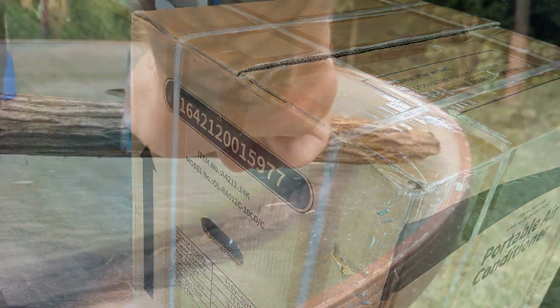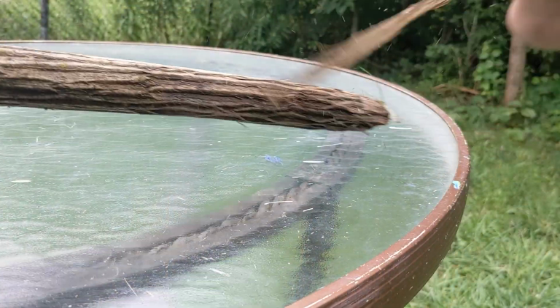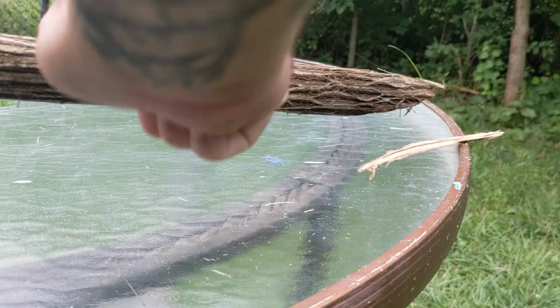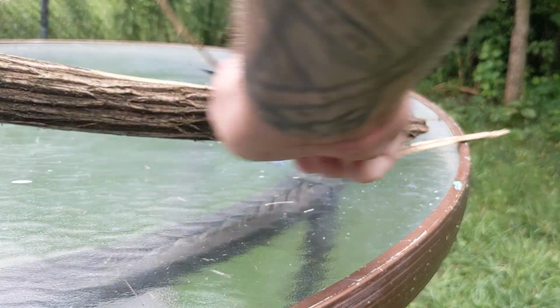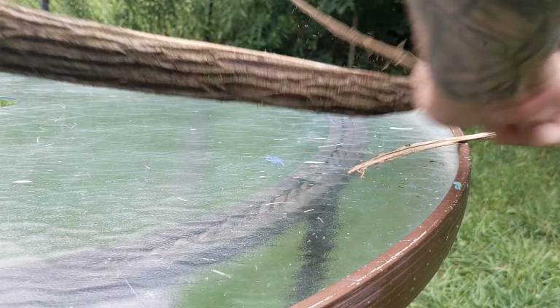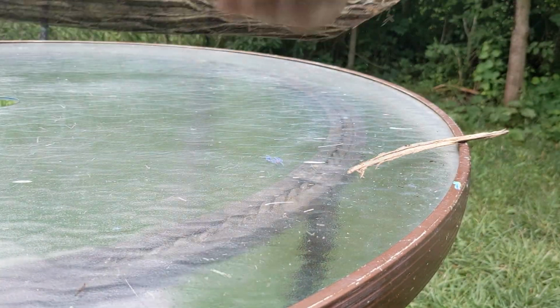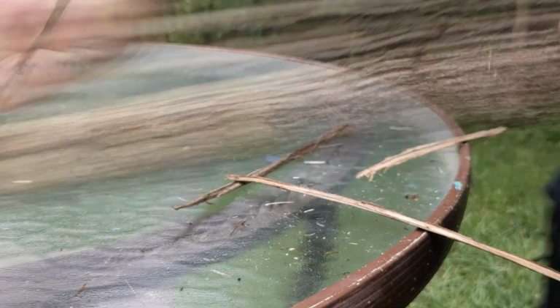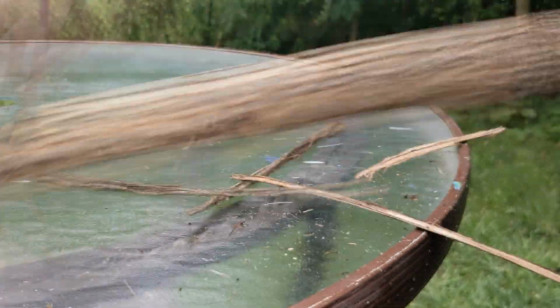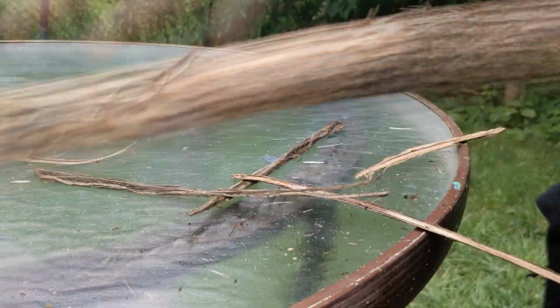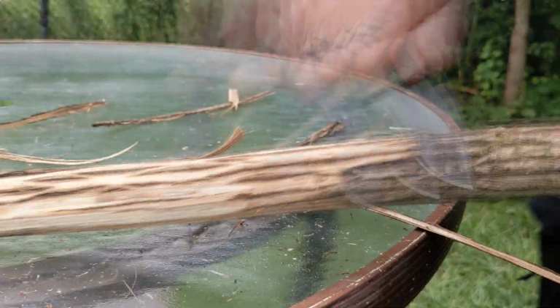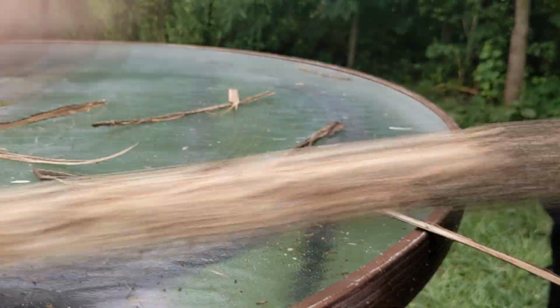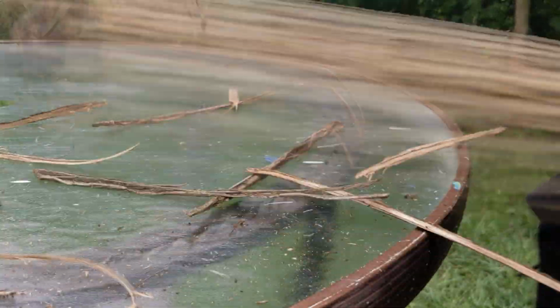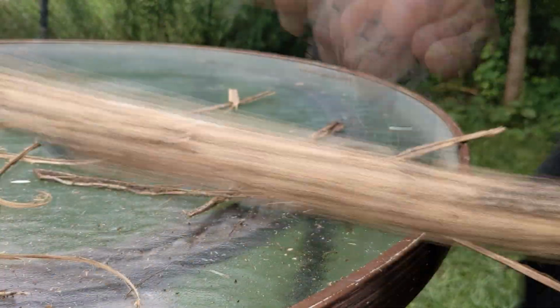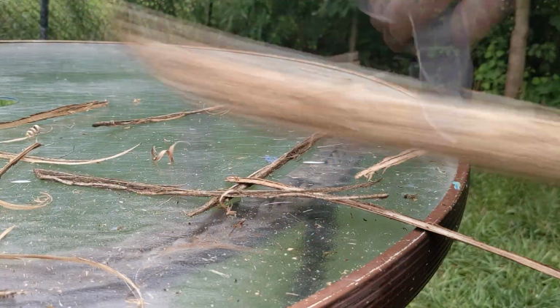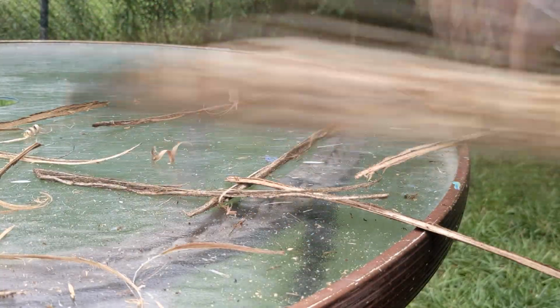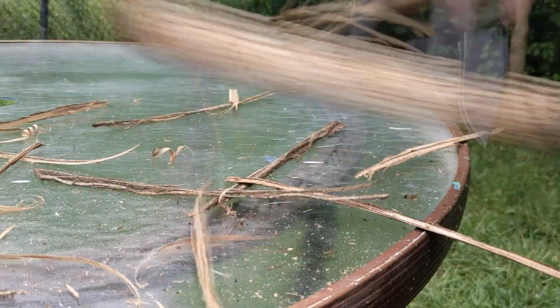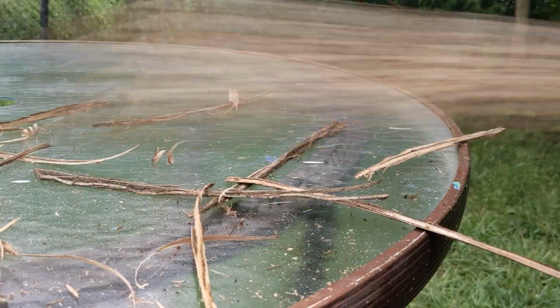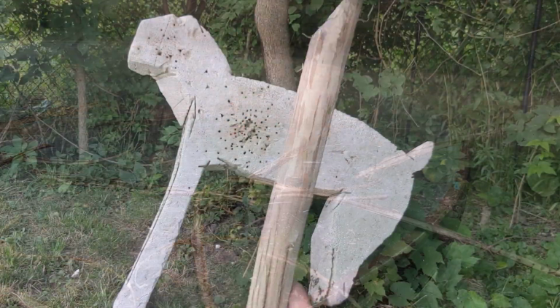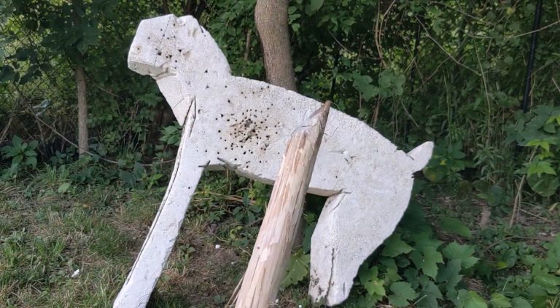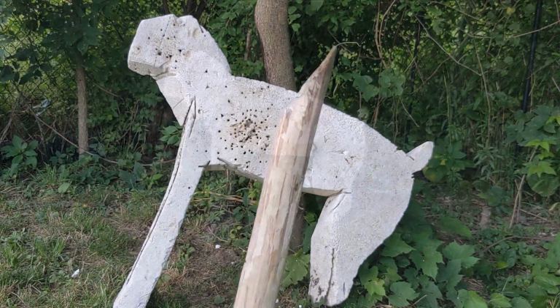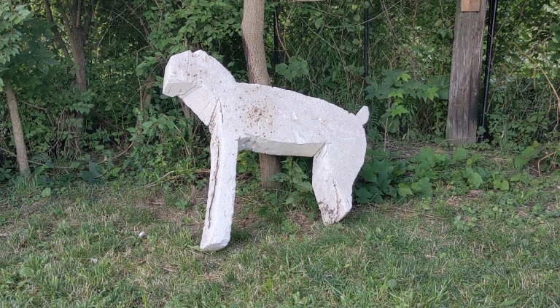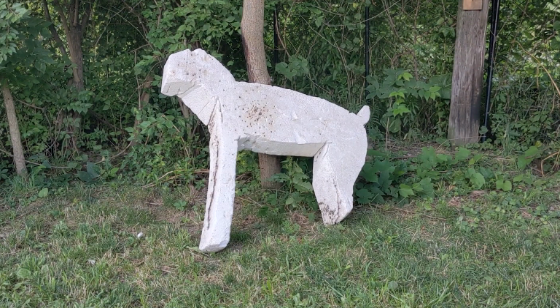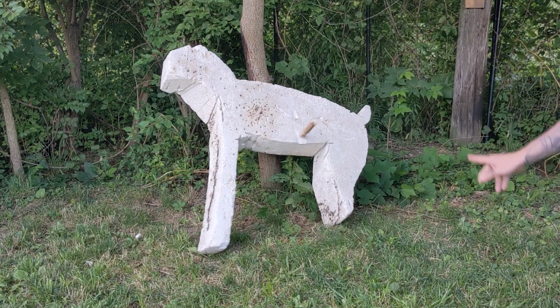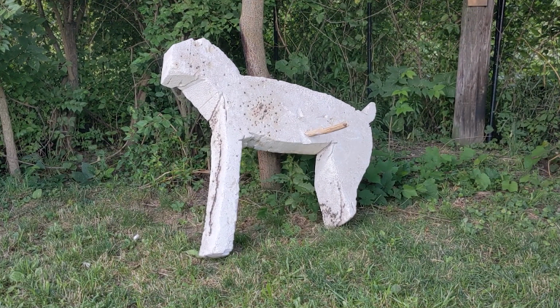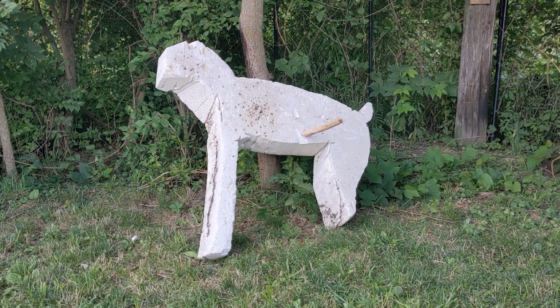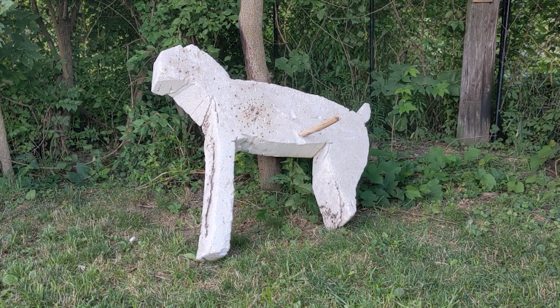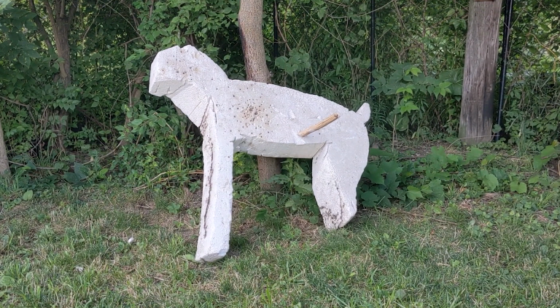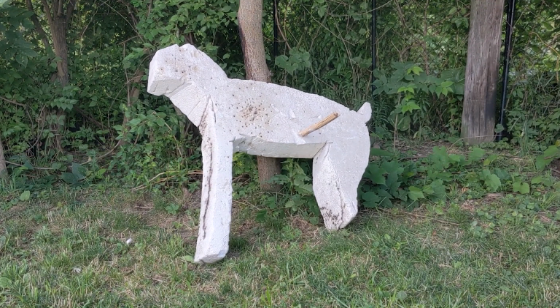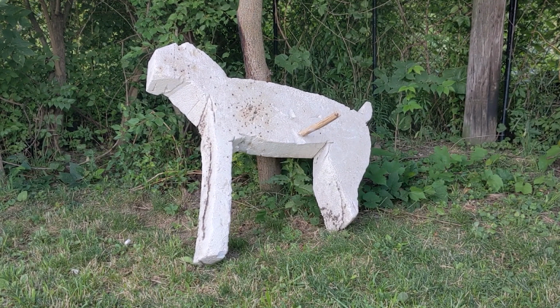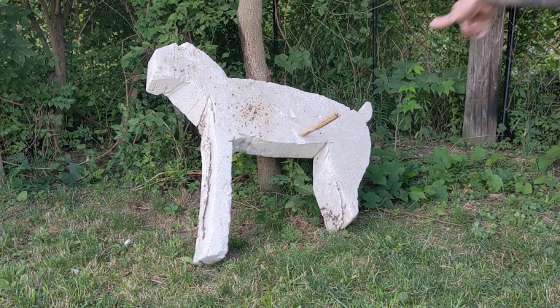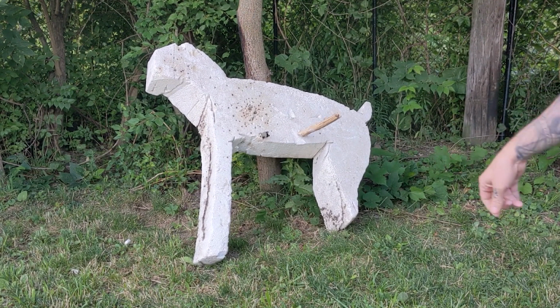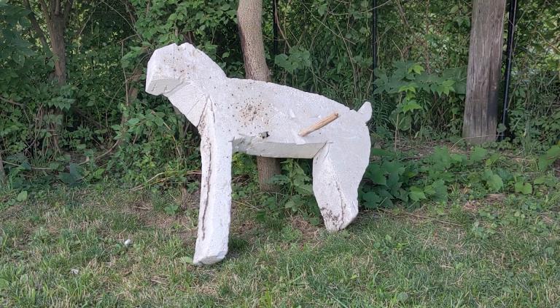Then I used it for some woodworking. I shaved off all the bark and then trimmed down a stick to make a little spear. It was sharp and flew through the air well, sticking in my target, but I think I'll stick to throwing knives.